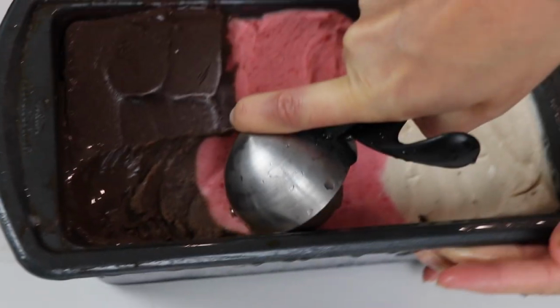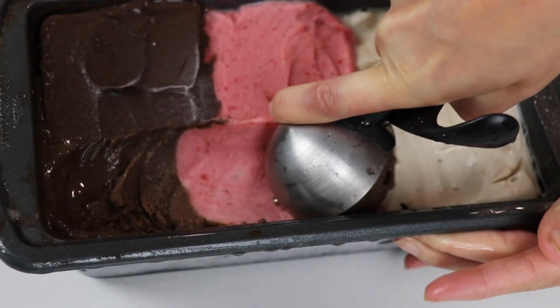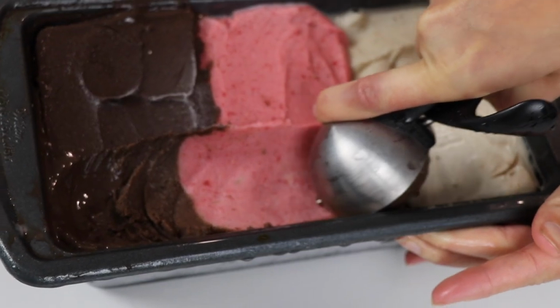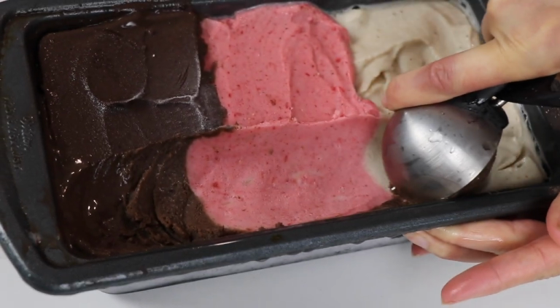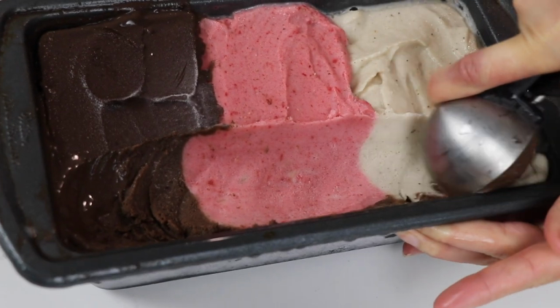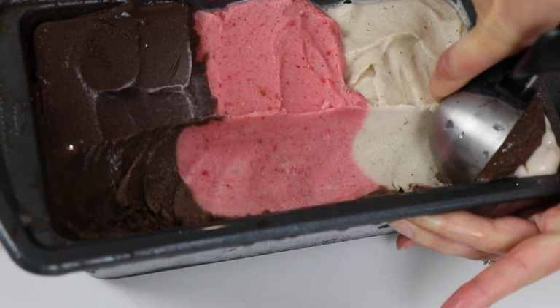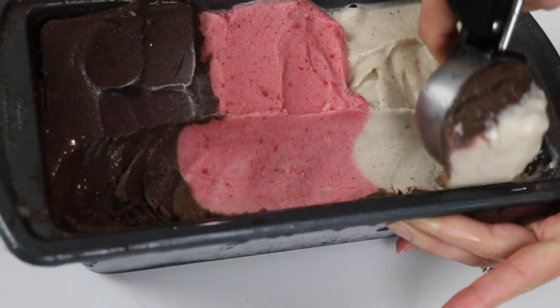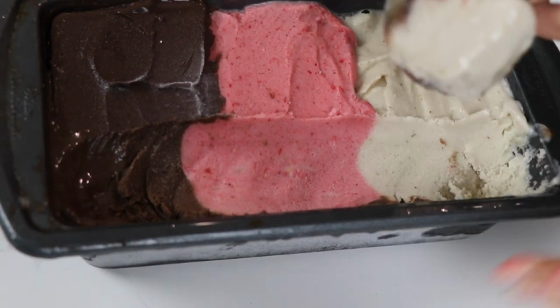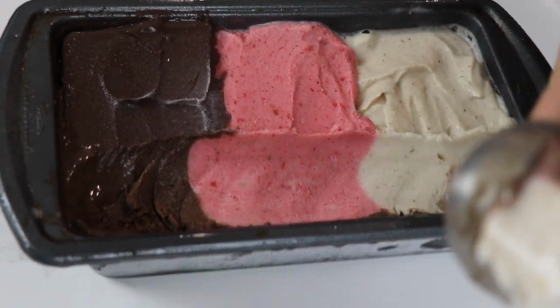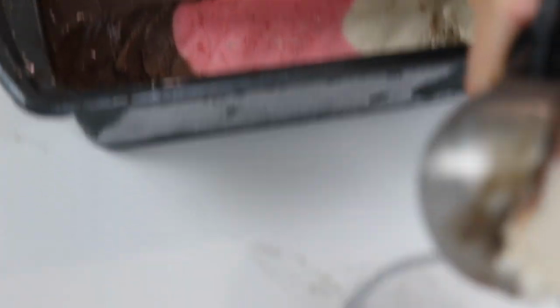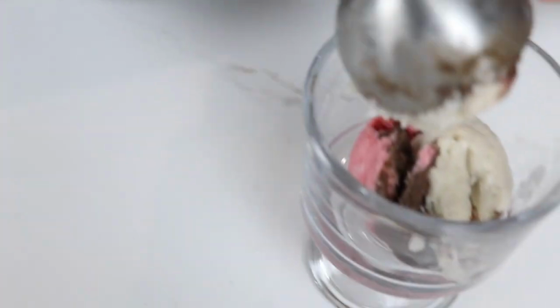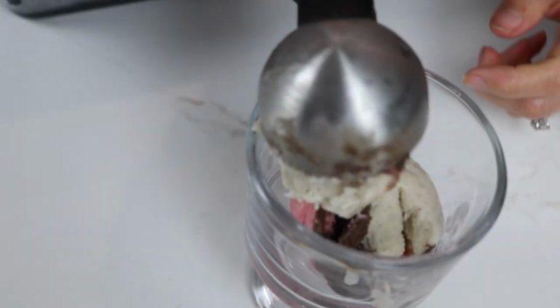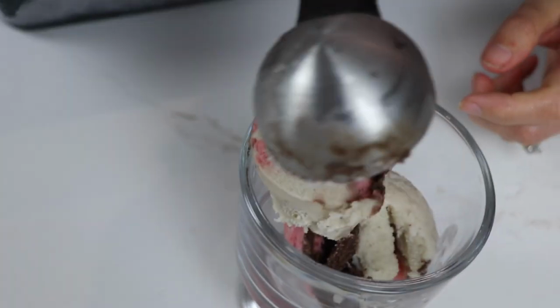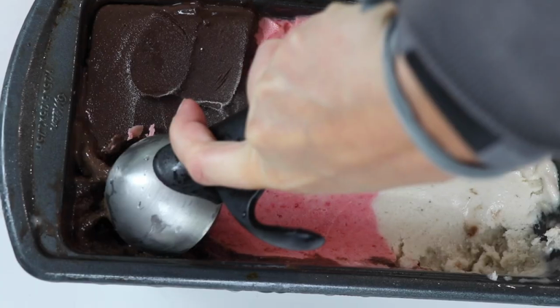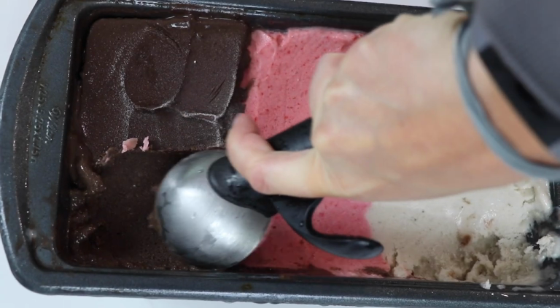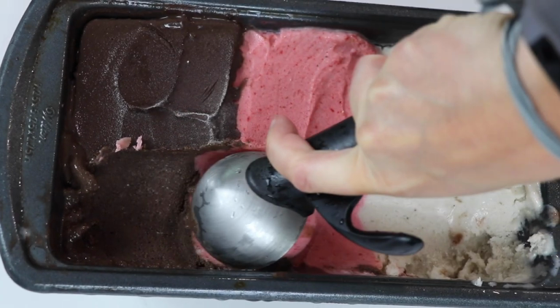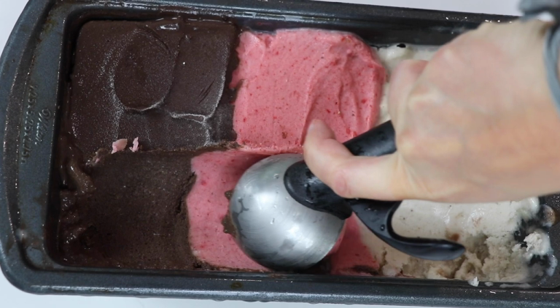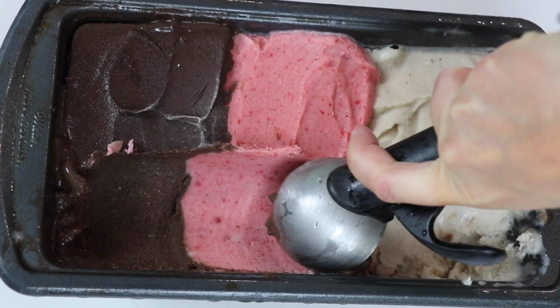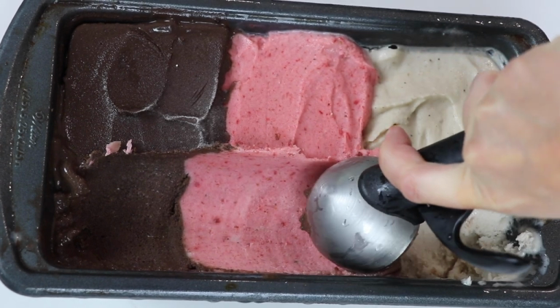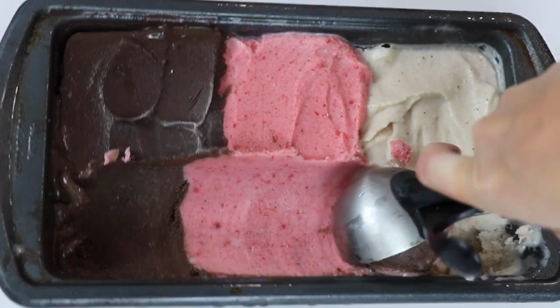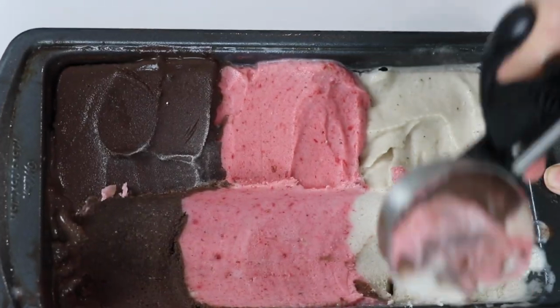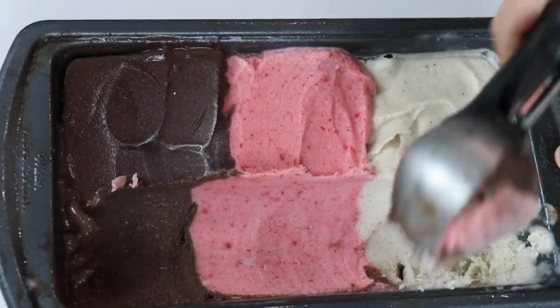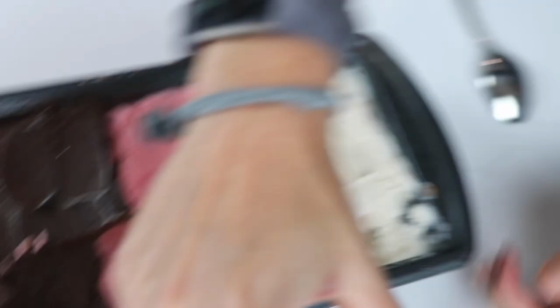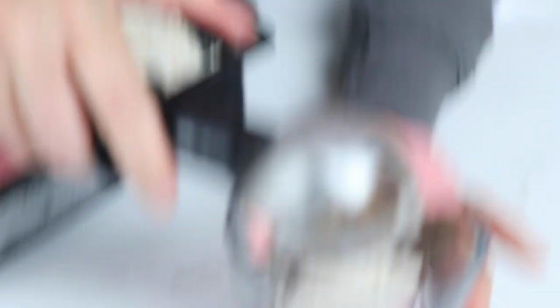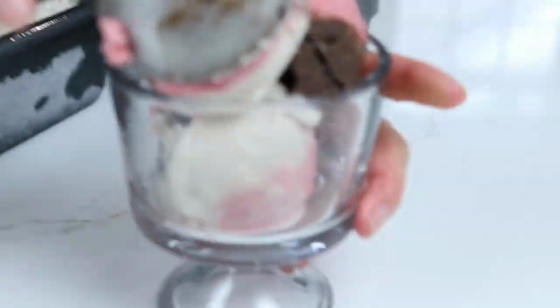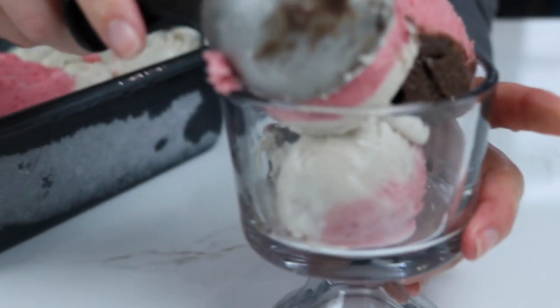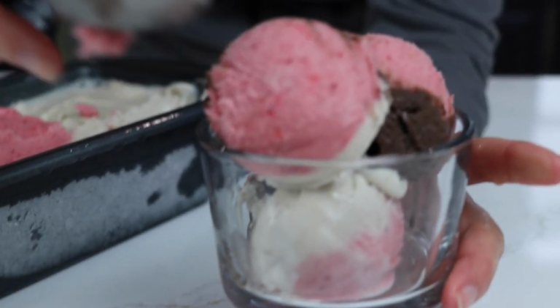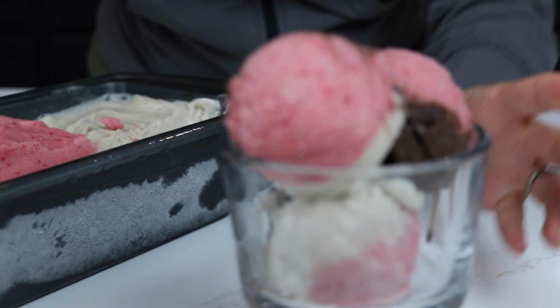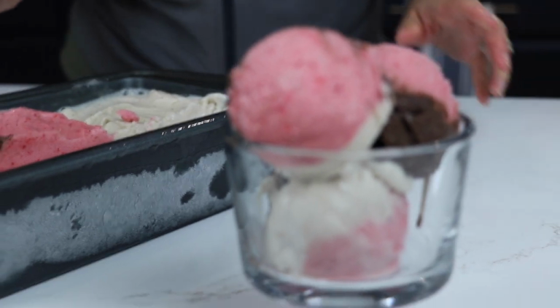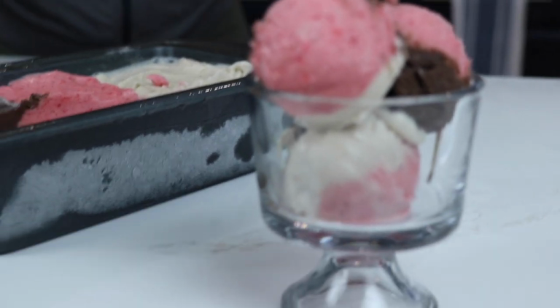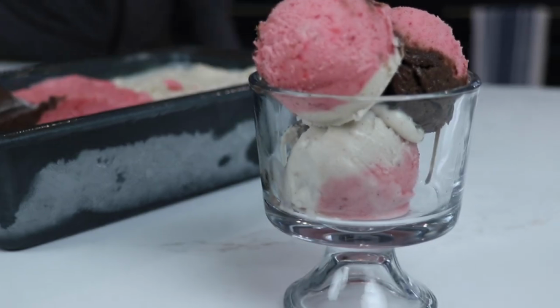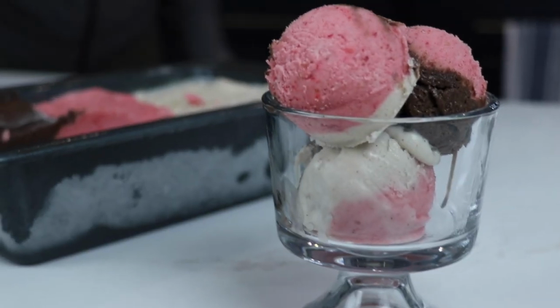Guys, we love doing Vitamix tutorials like this for you. Leave a comment and let us know what we should make next, and if you appreciate this video, hit that thumbs up. Subscribe to our channel if you haven't already, and hit that bell to get notified next time we upload something awesome. Thank you so much for watching.